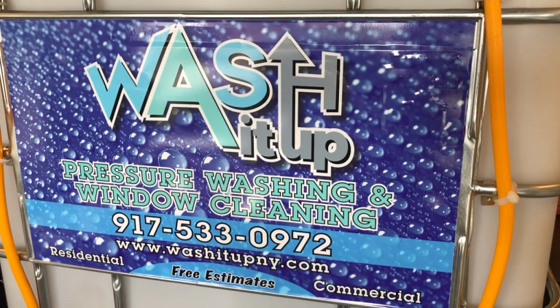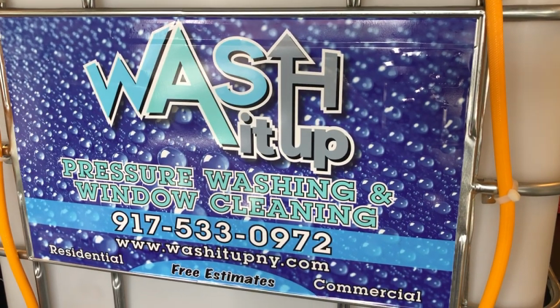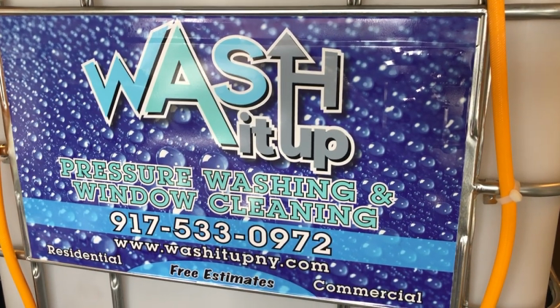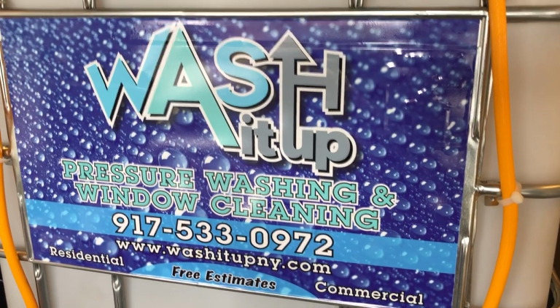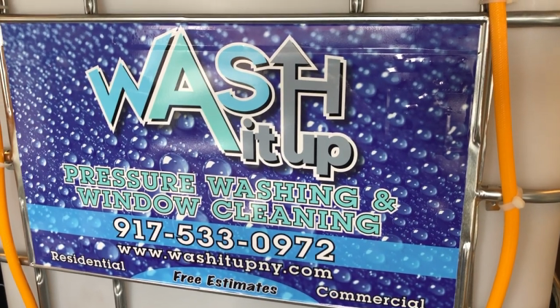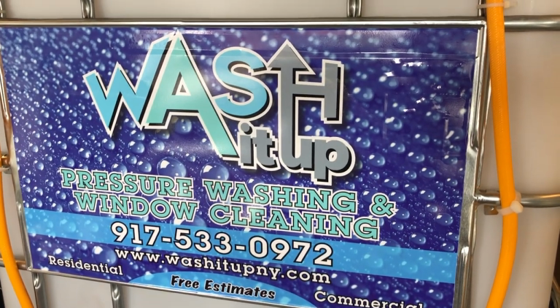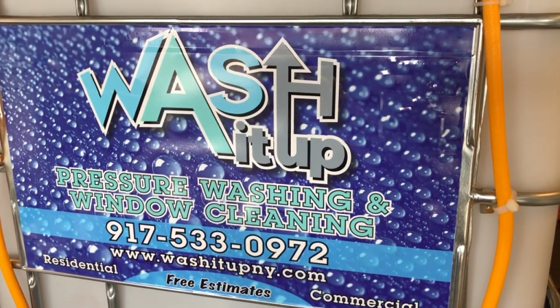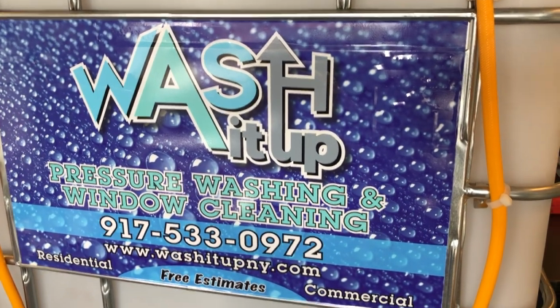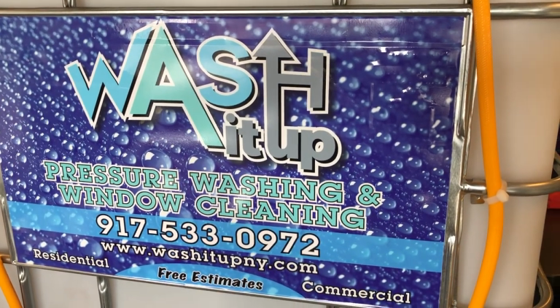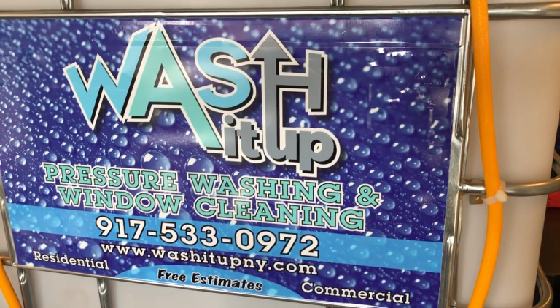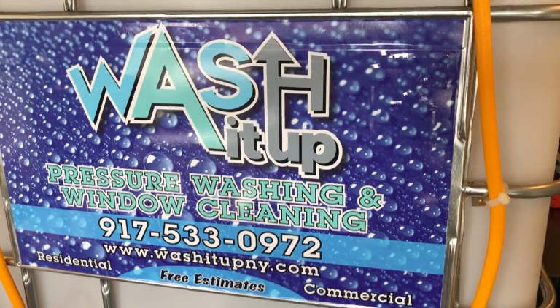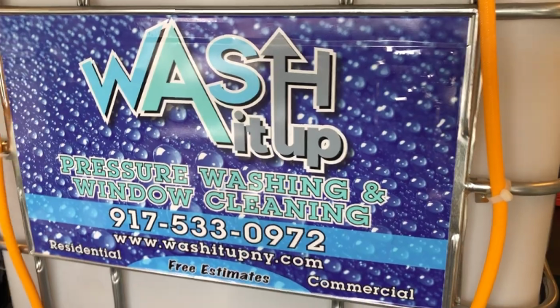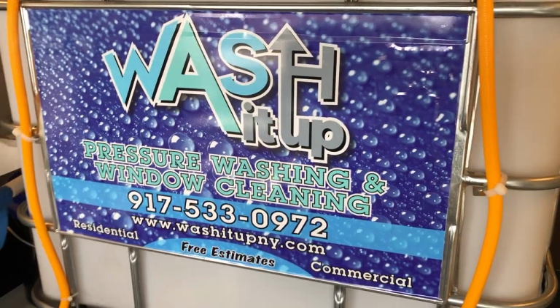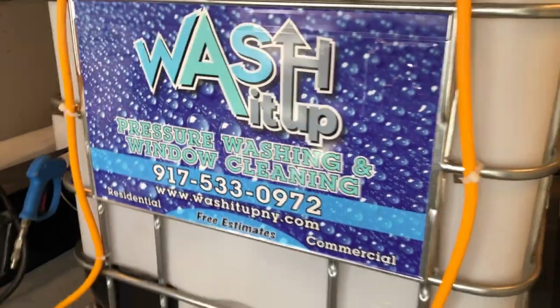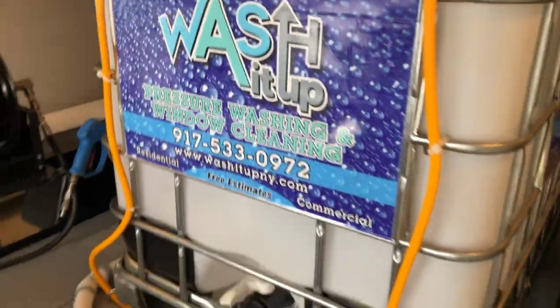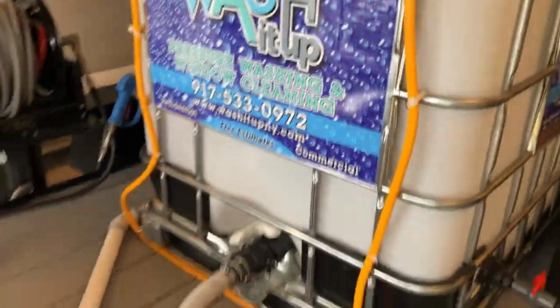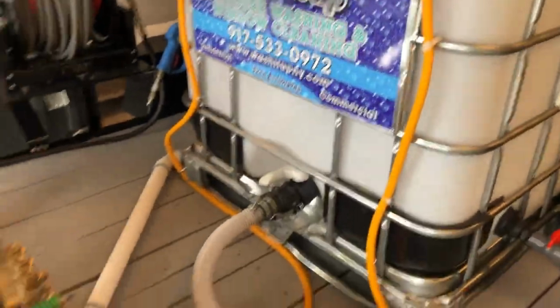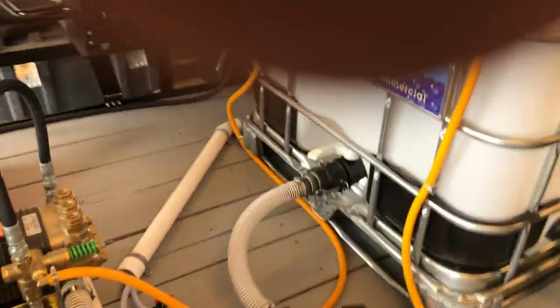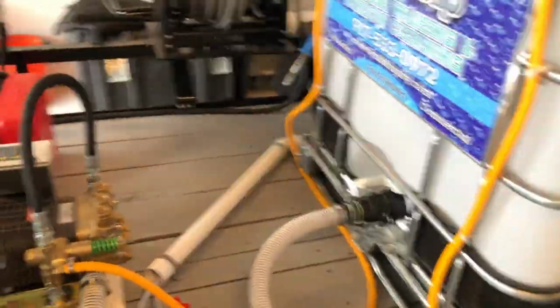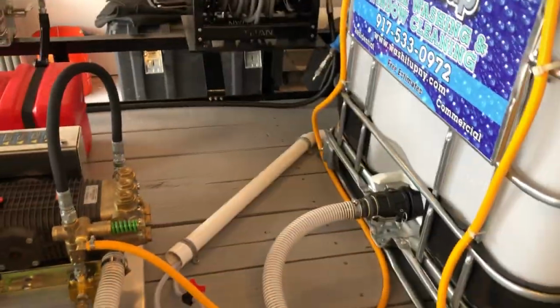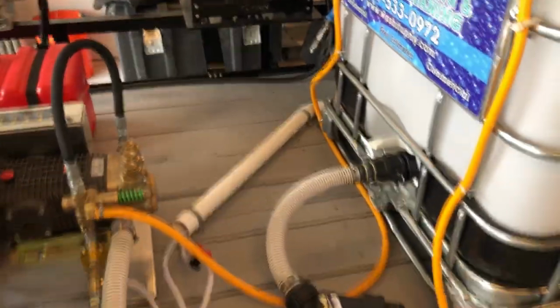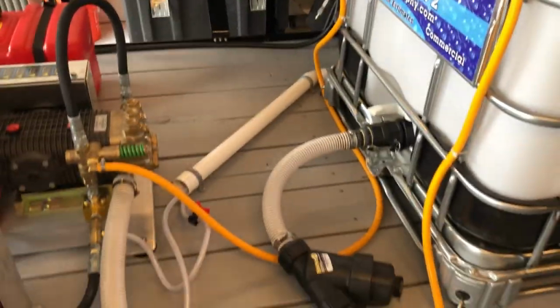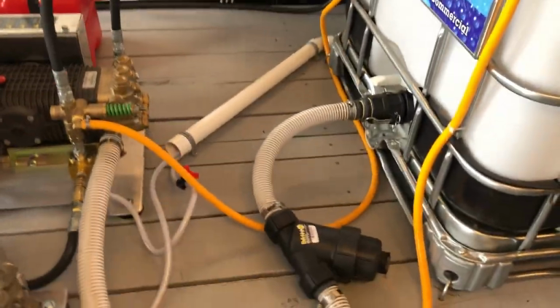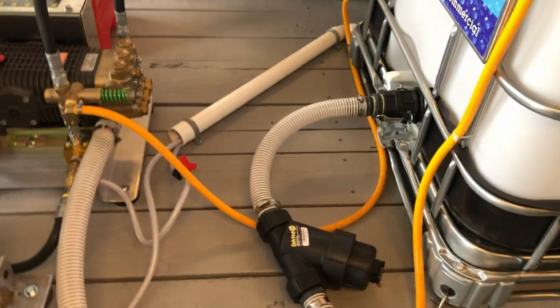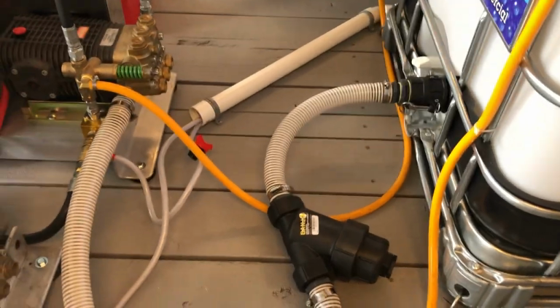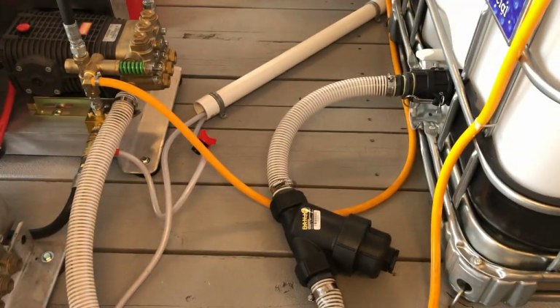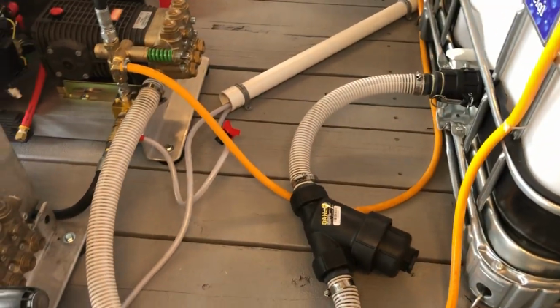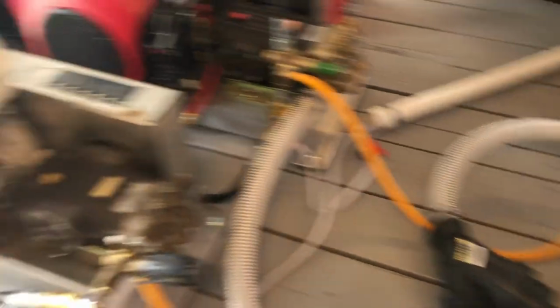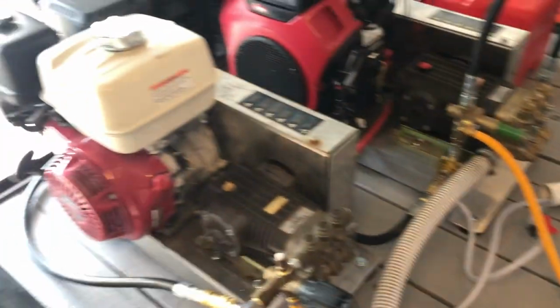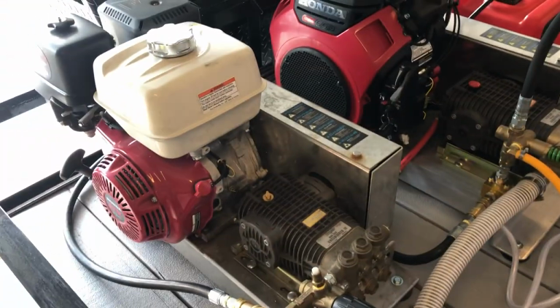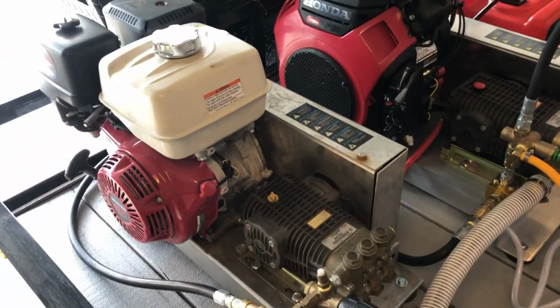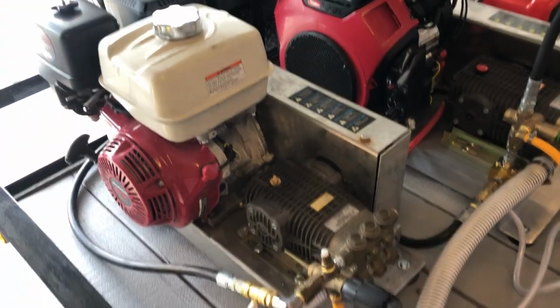All right guys, welcome back — Wash It Up Pressure Washing in Staten Island, New York. I just want to show you guys a little bit of the trailer plumbing setup right now.